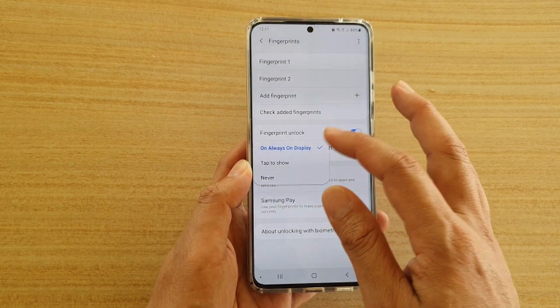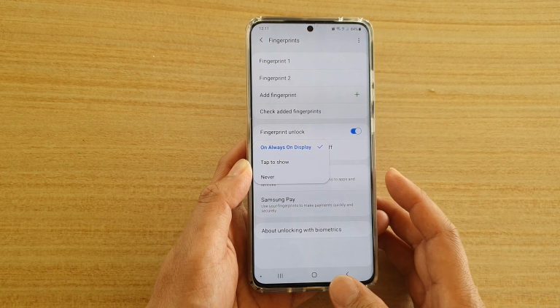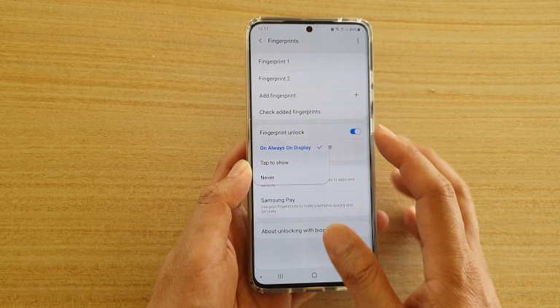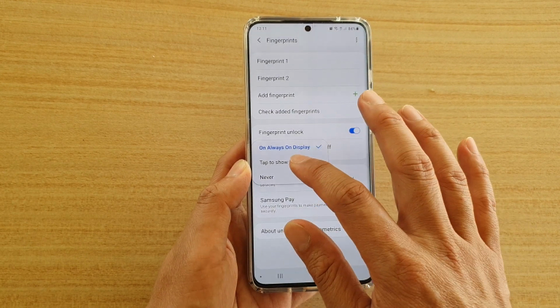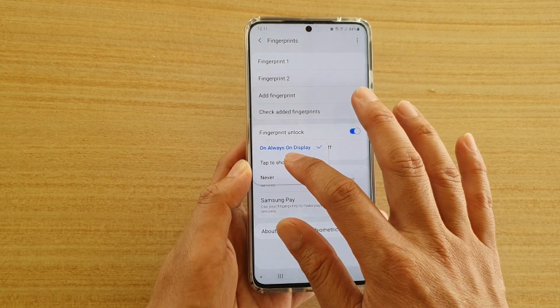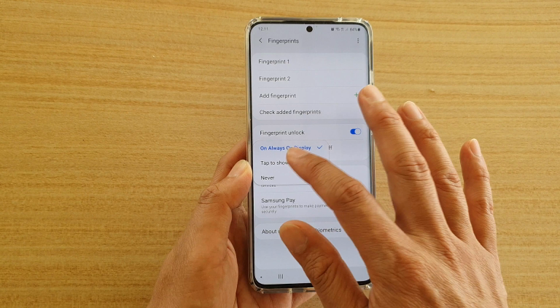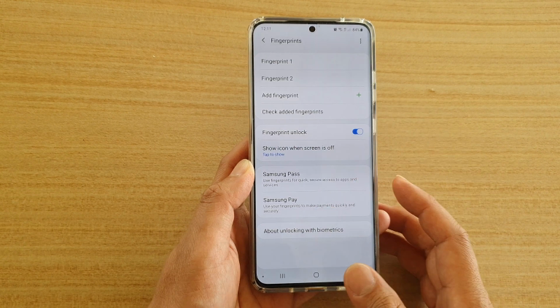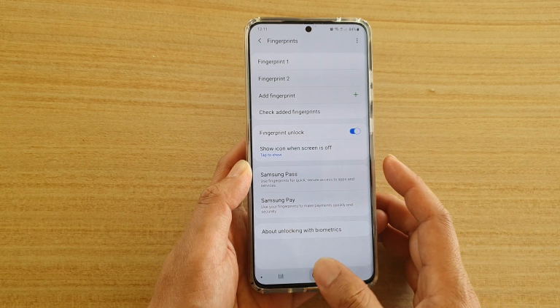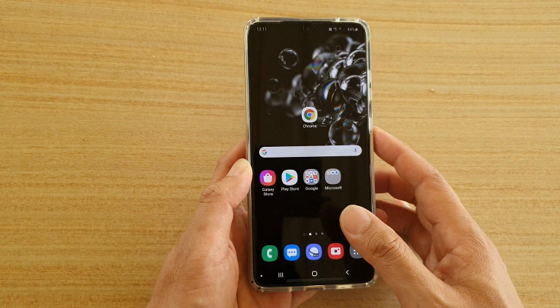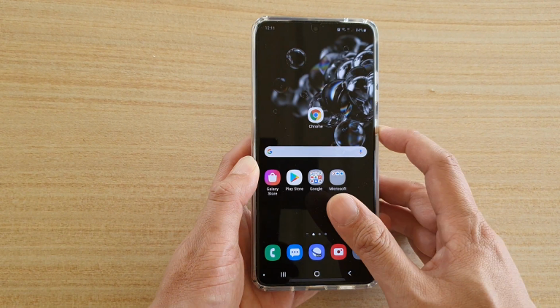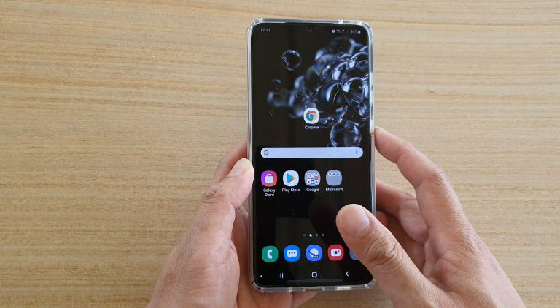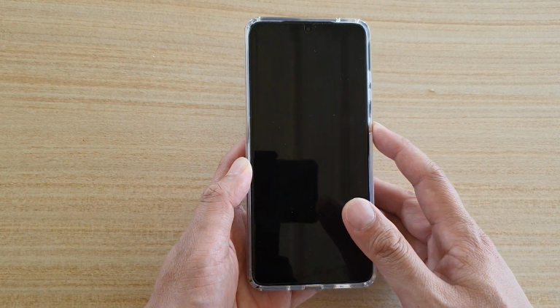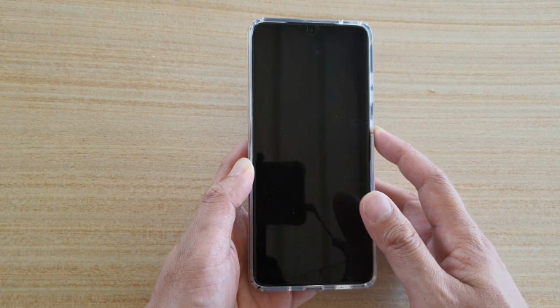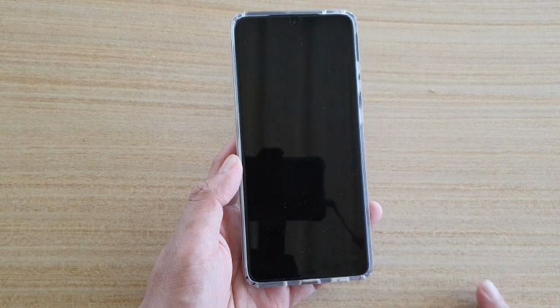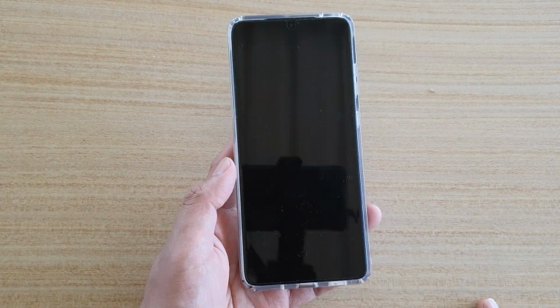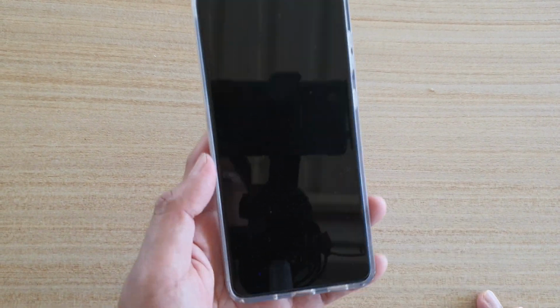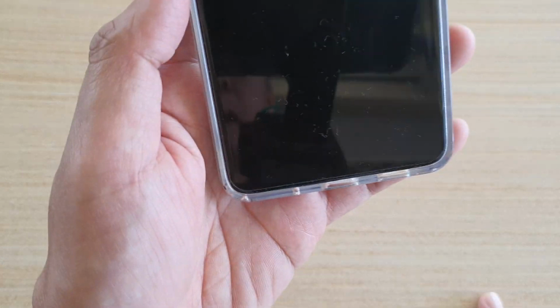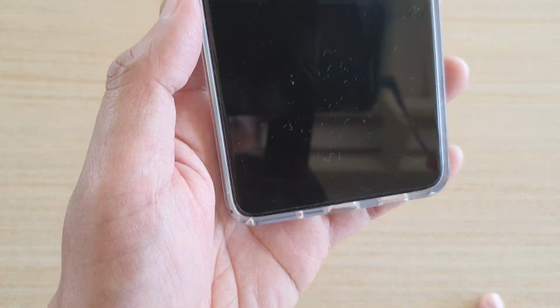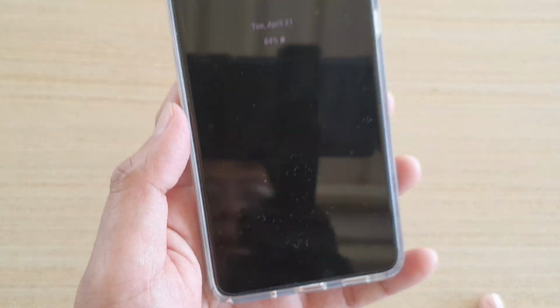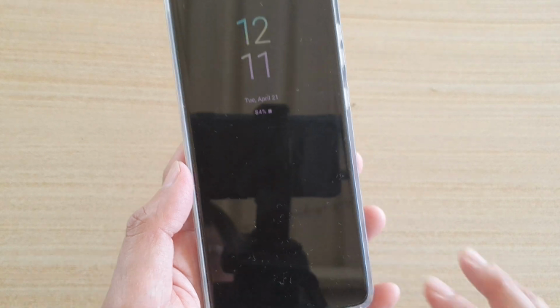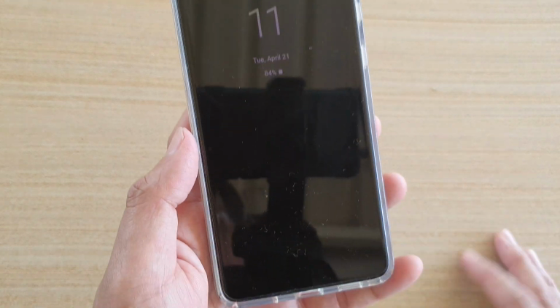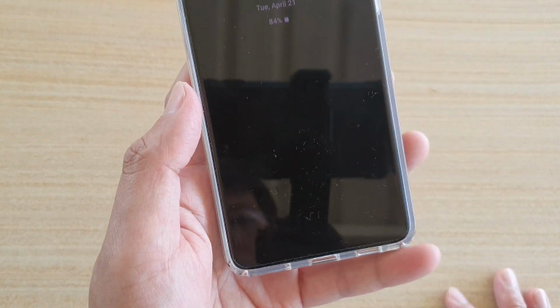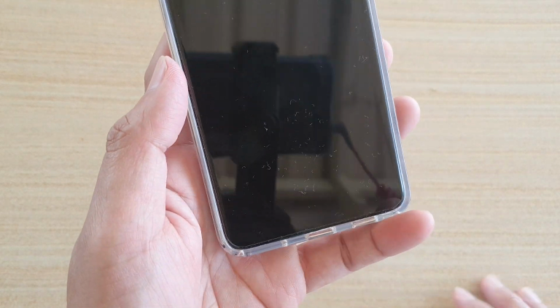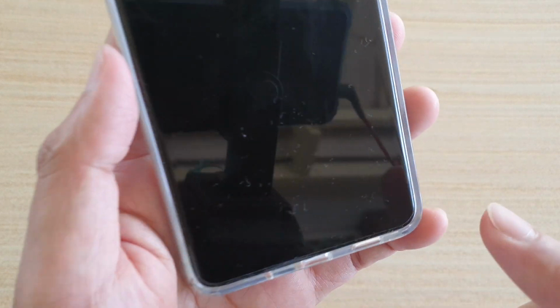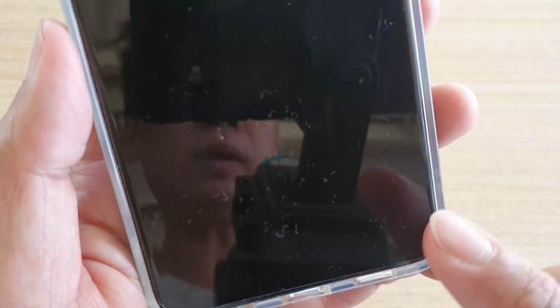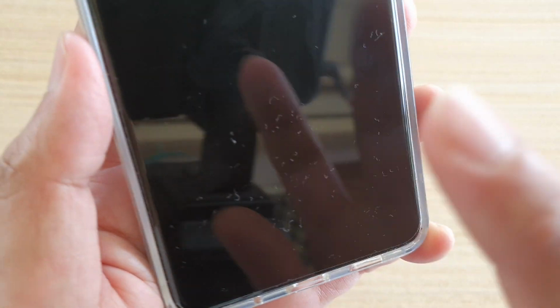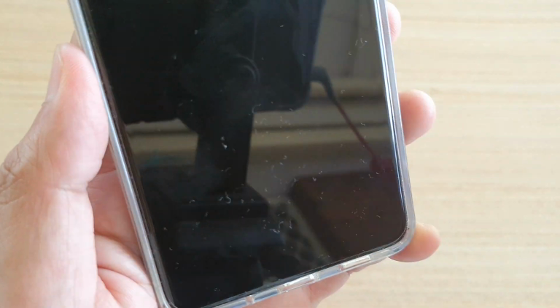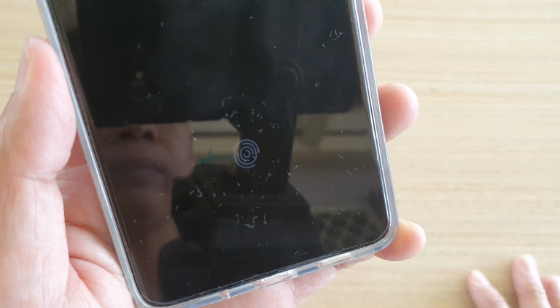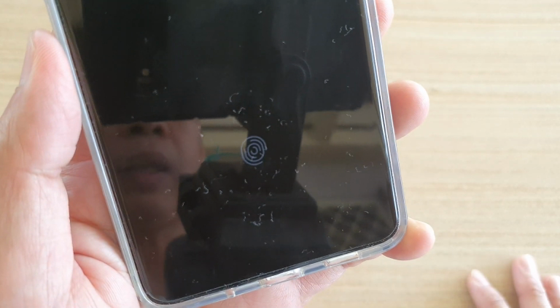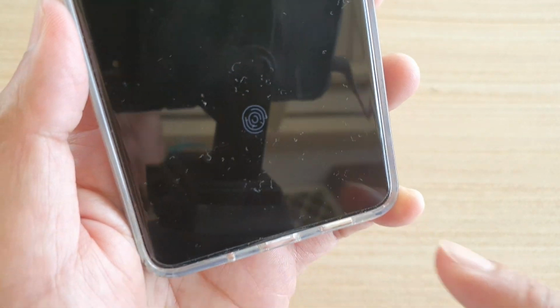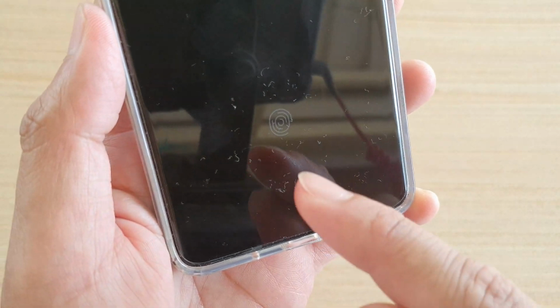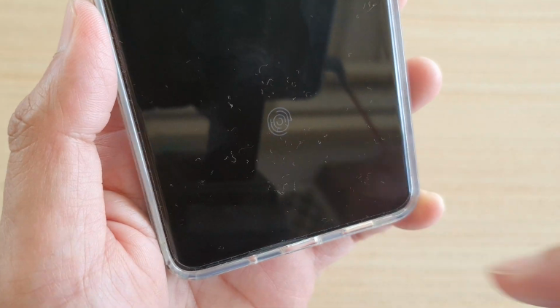At the moment it's set to always have it on. I can choose Tap to Show. So now if I go to my lock screen, you can see it doesn't show anything at the moment. But if I tap on it, it will show the fingerprint icon.